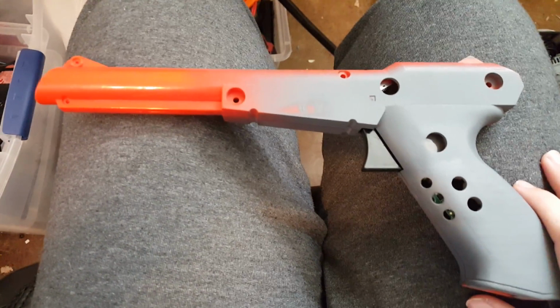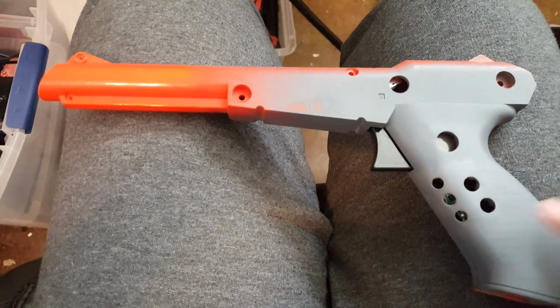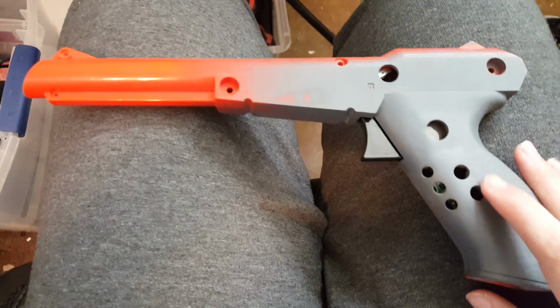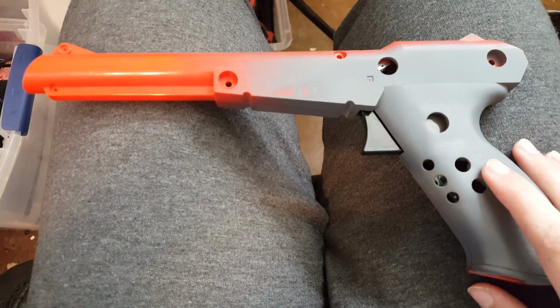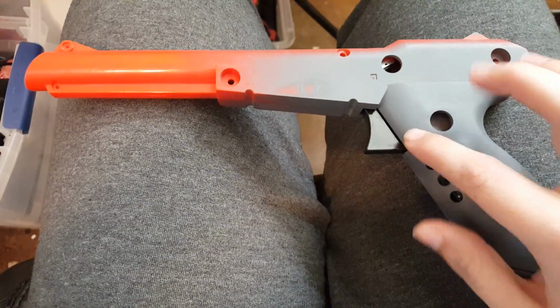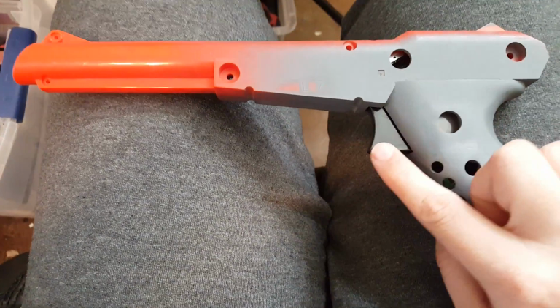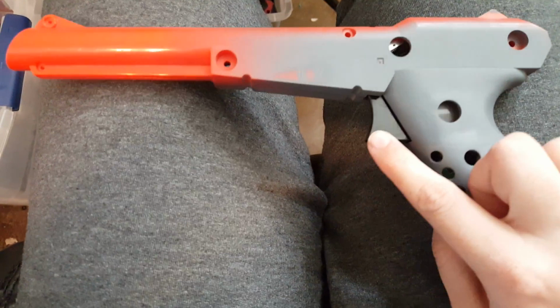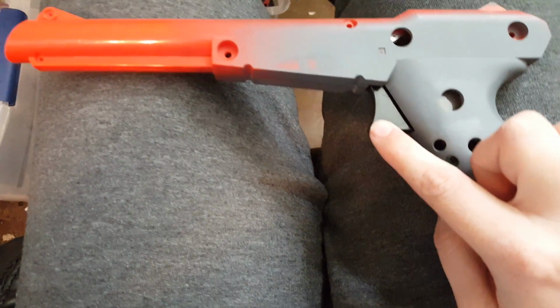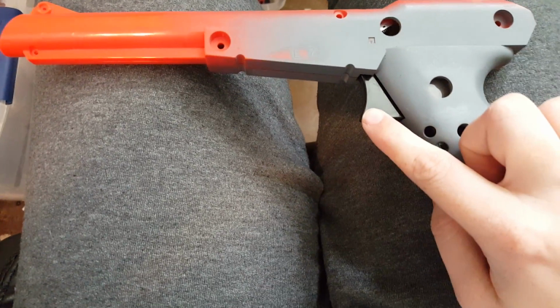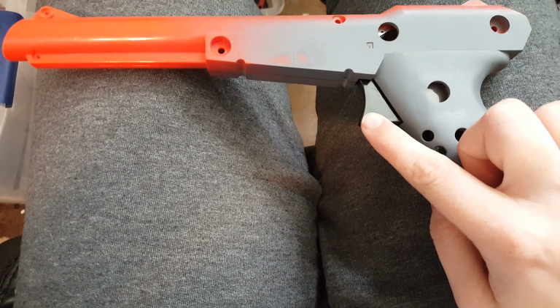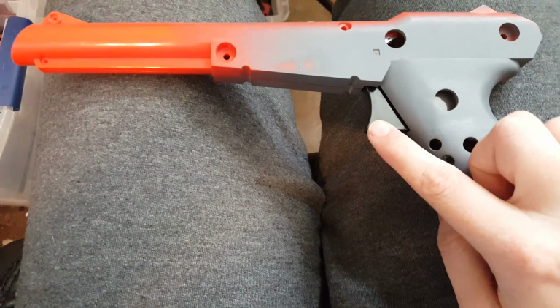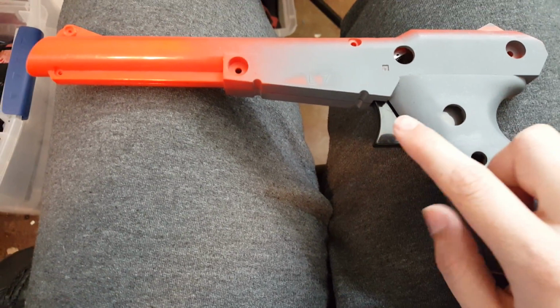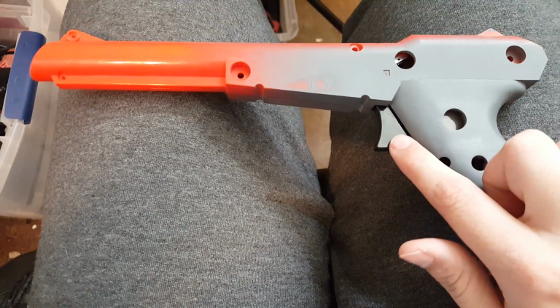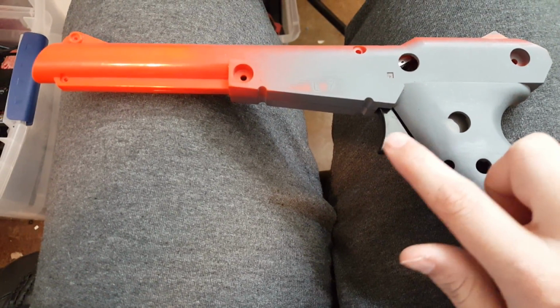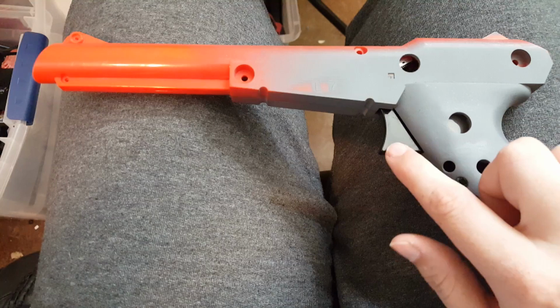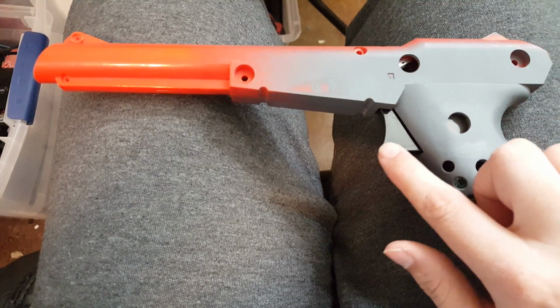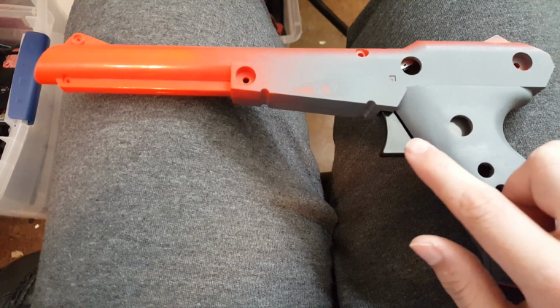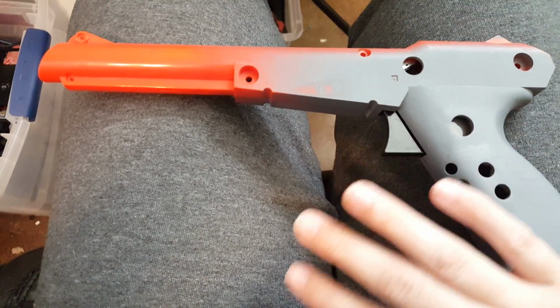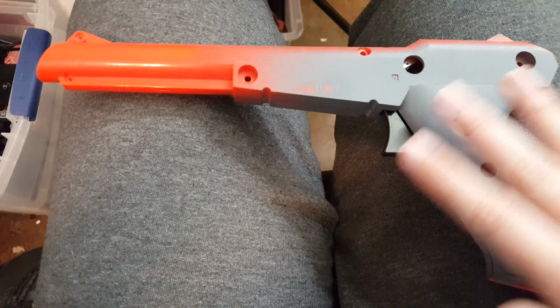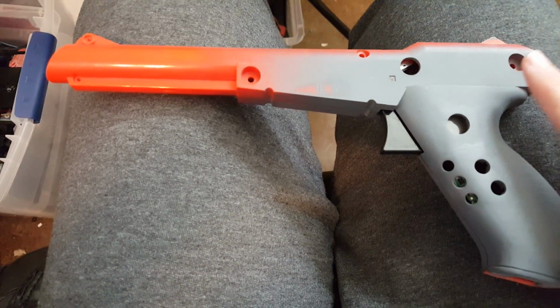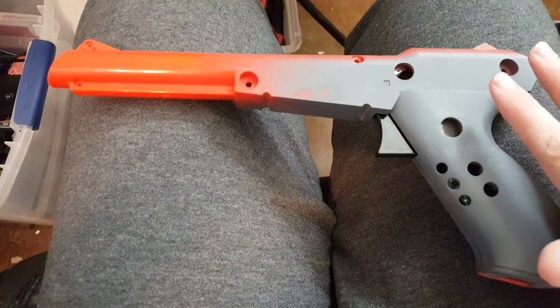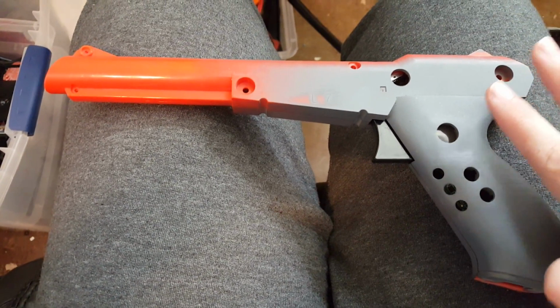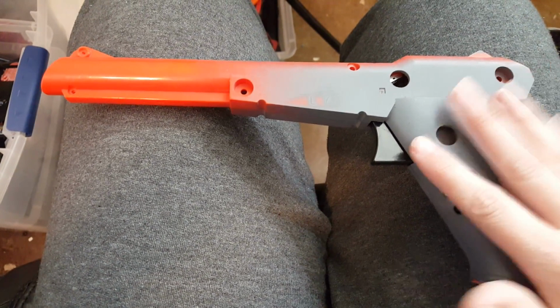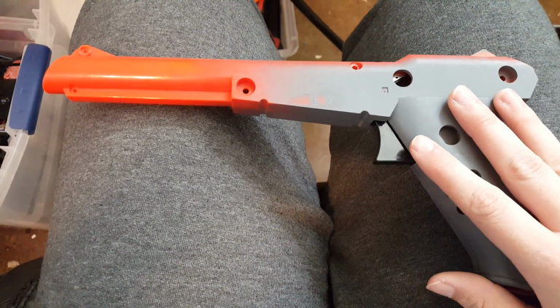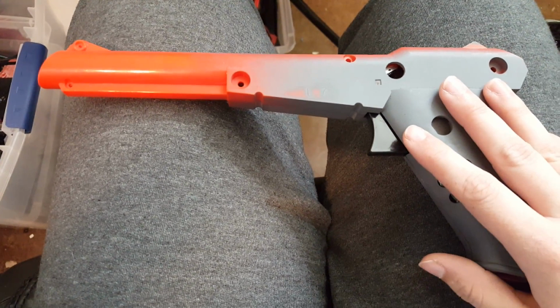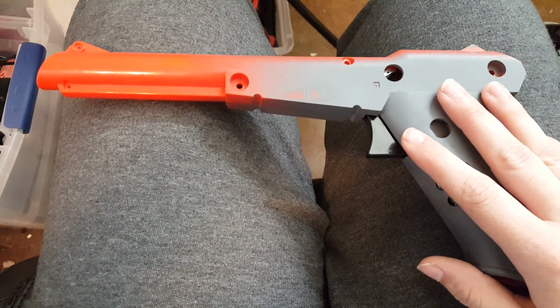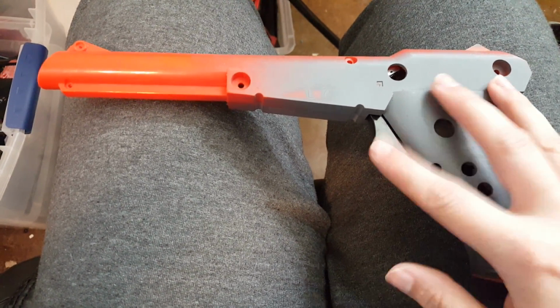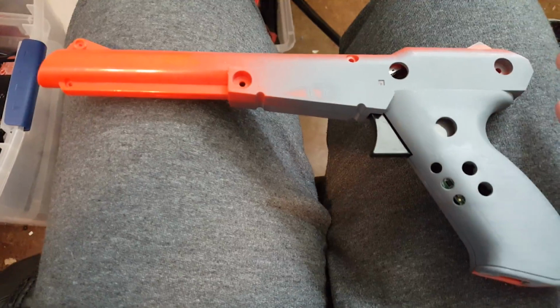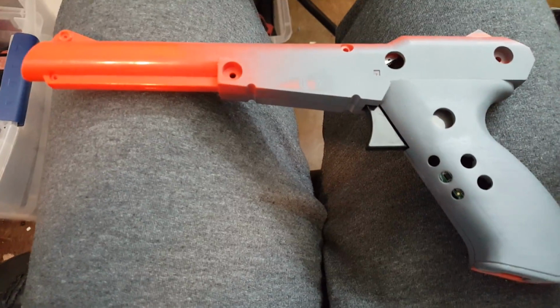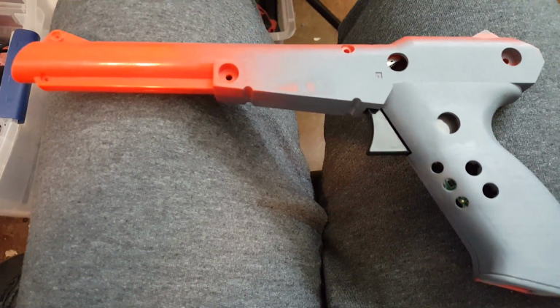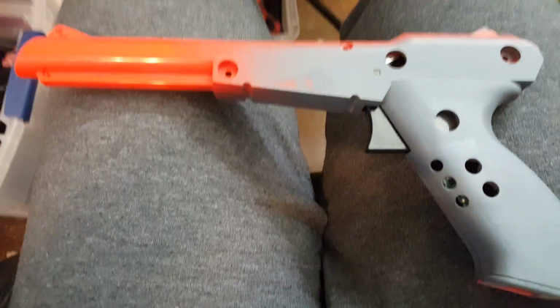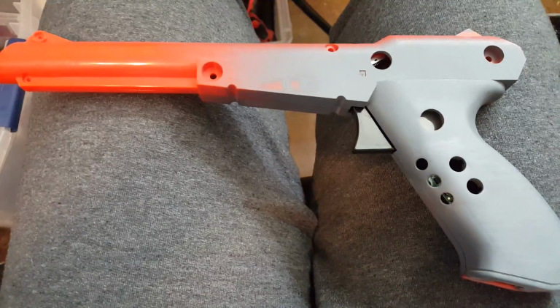I chose to use the orange gun because I wanted the black trigger. The gray one looks a lot nicer and has a red trigger, but I wanted the black because no matter what color scheme I go with, black will match whatever it is whereas red might not.